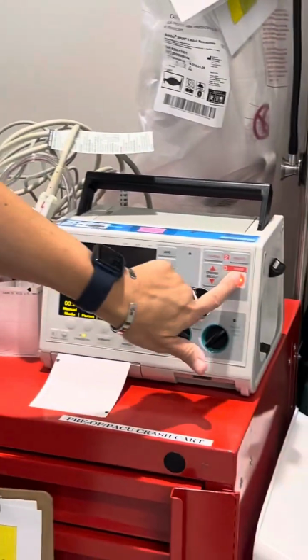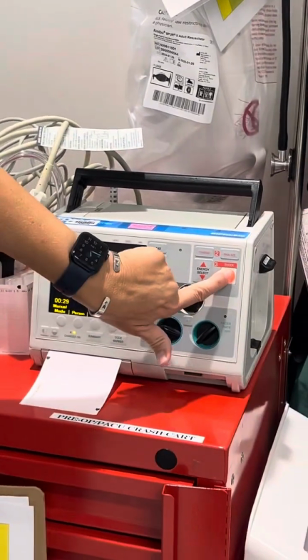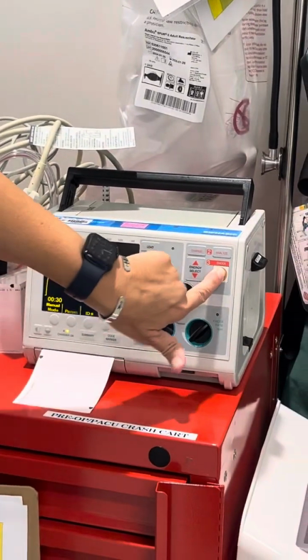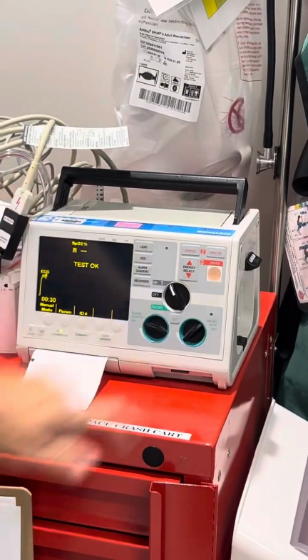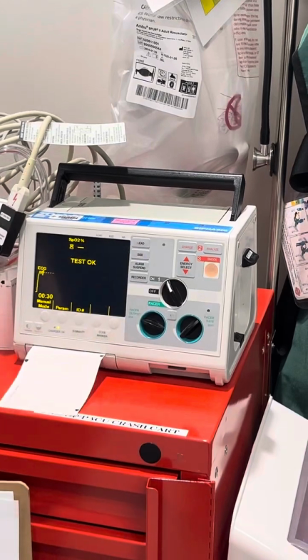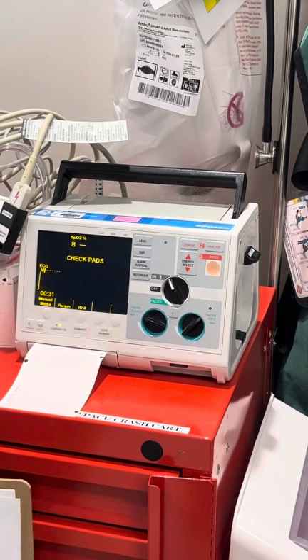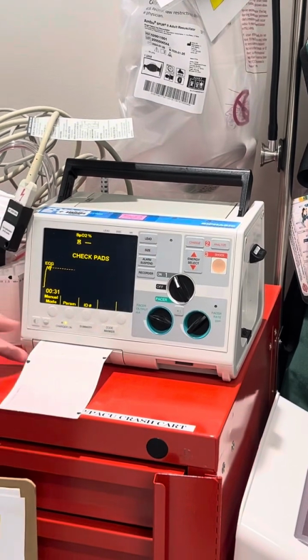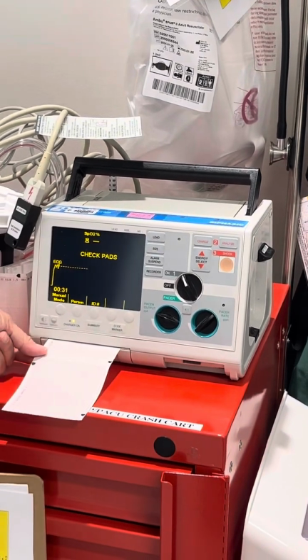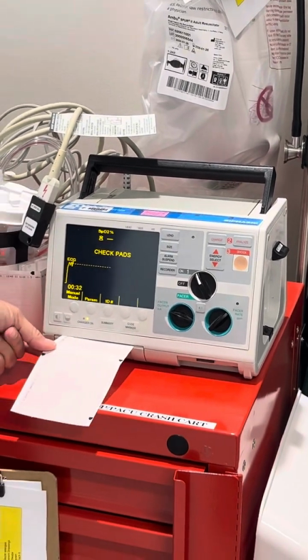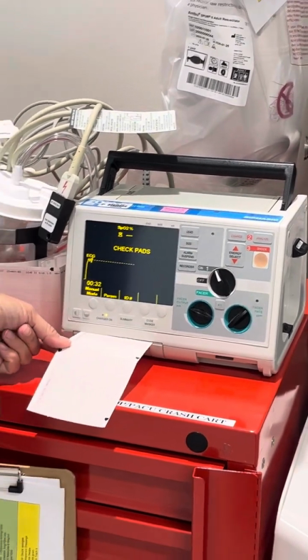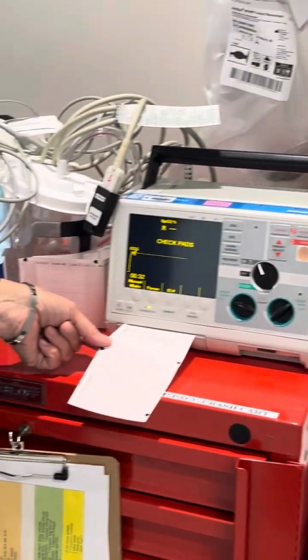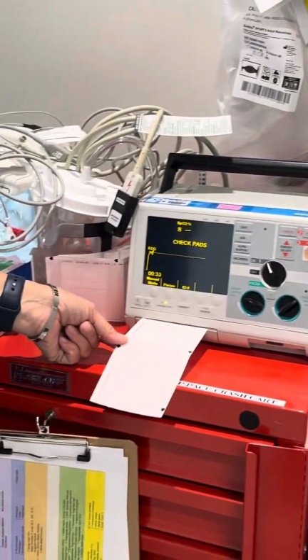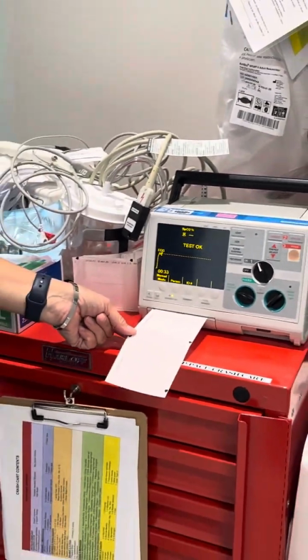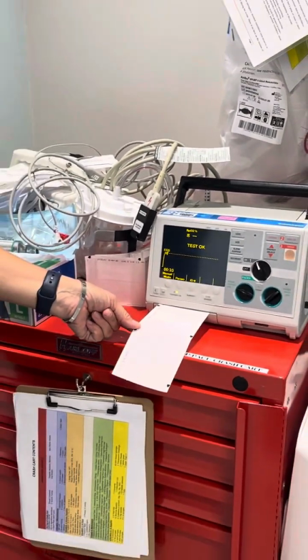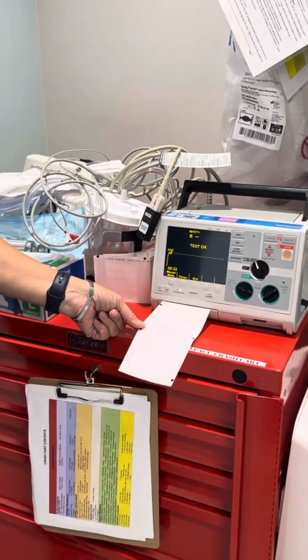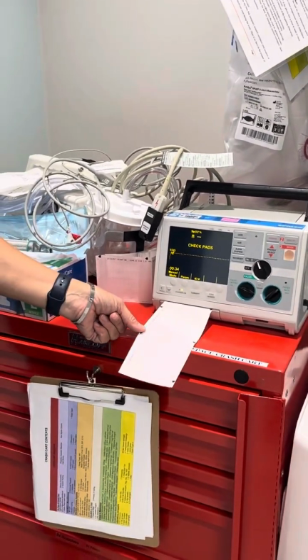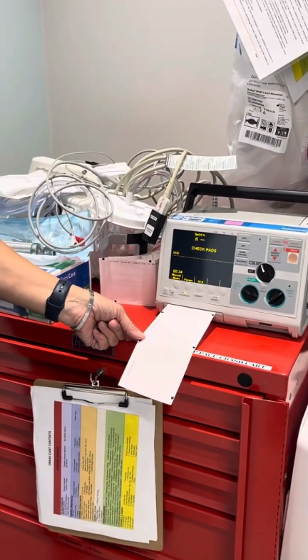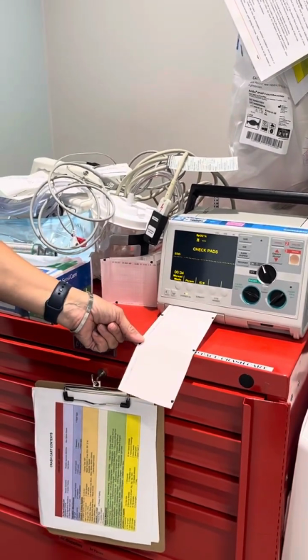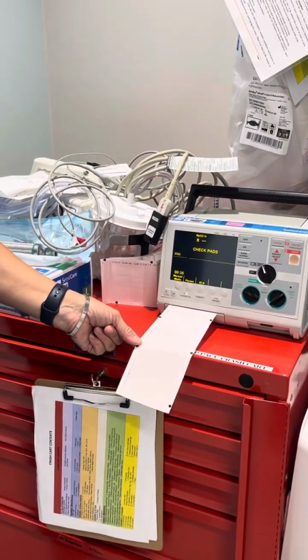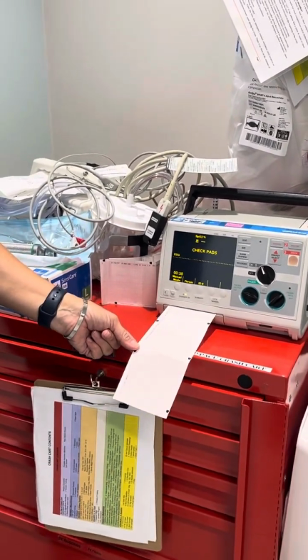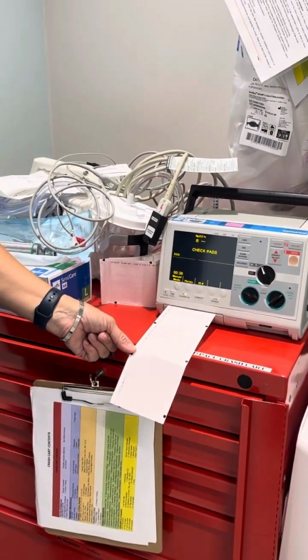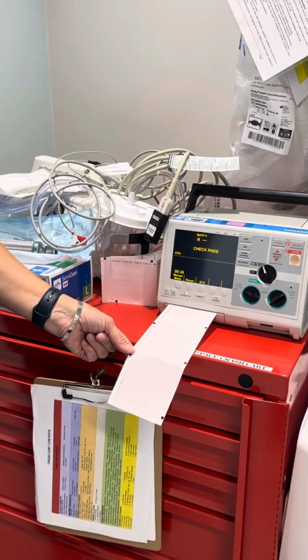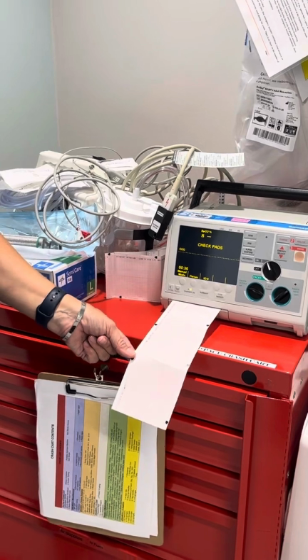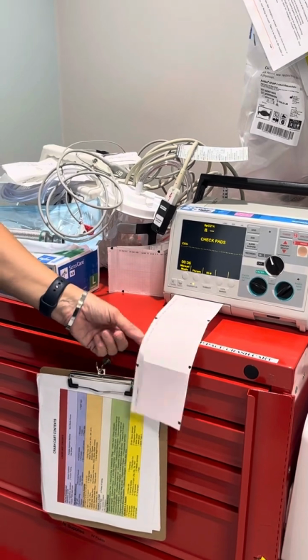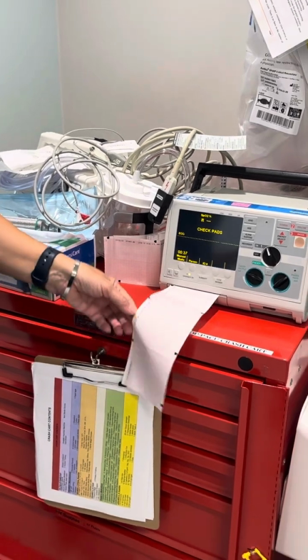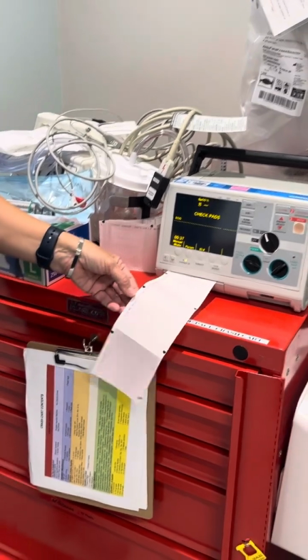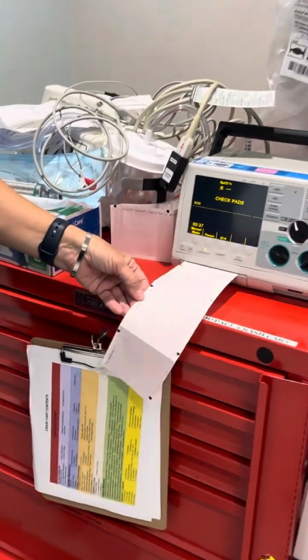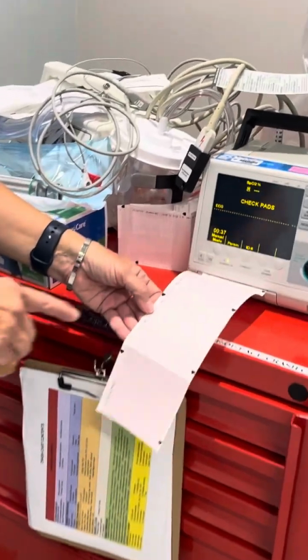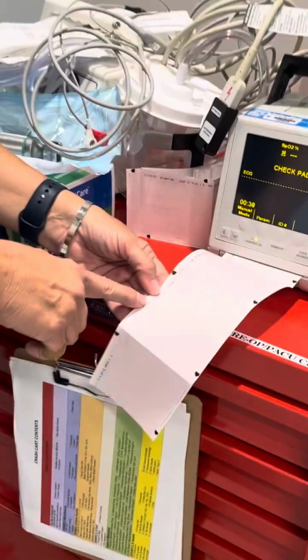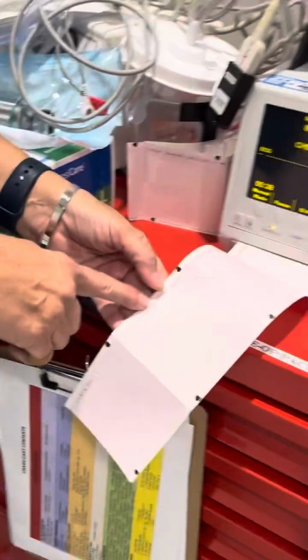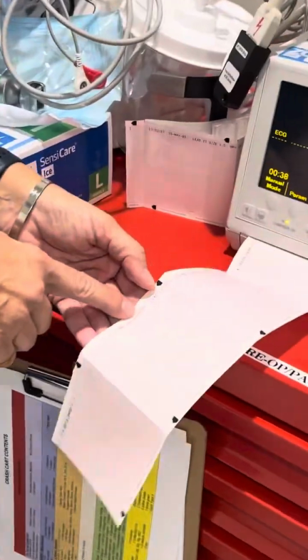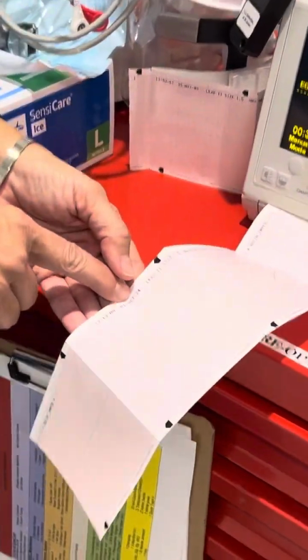Then you're going to shock it. Then it's going to print out your test strip. You want to make sure, because we just changed the date and time, that your test strip is correct.